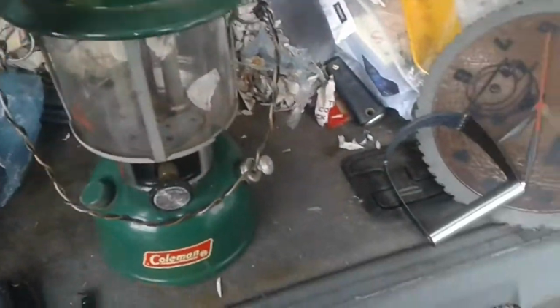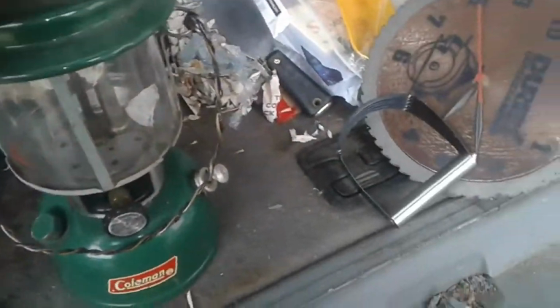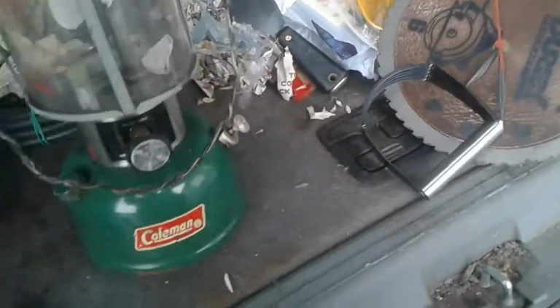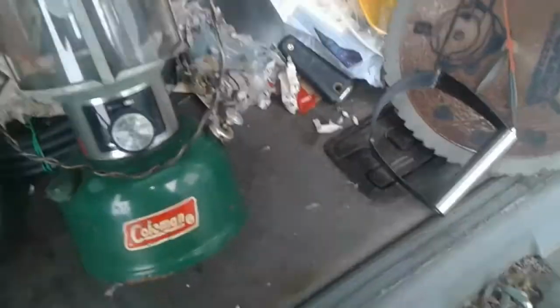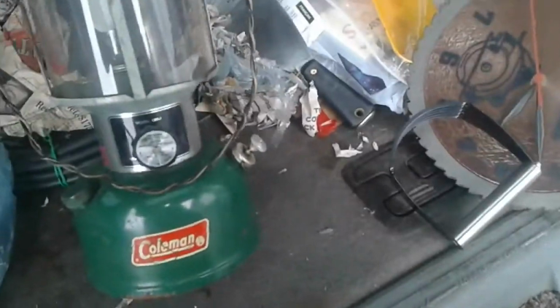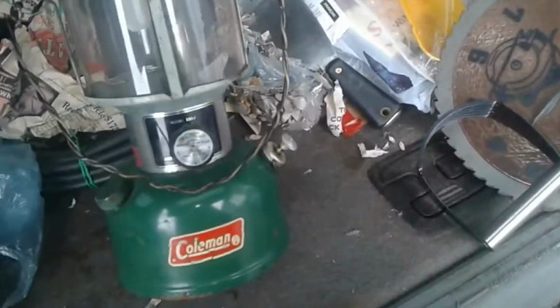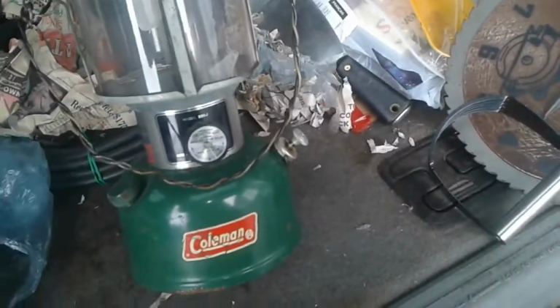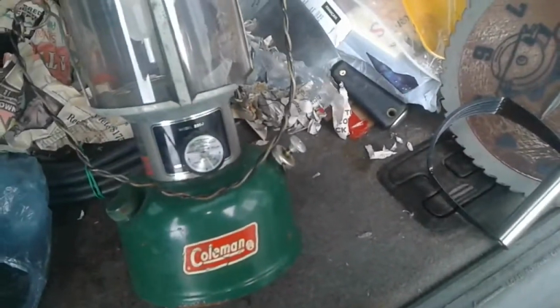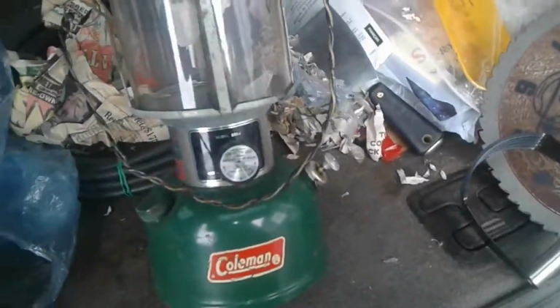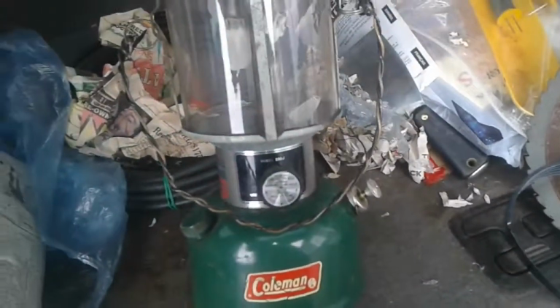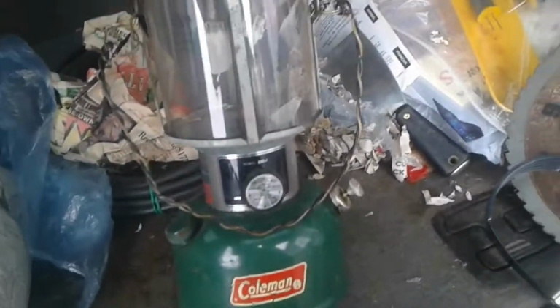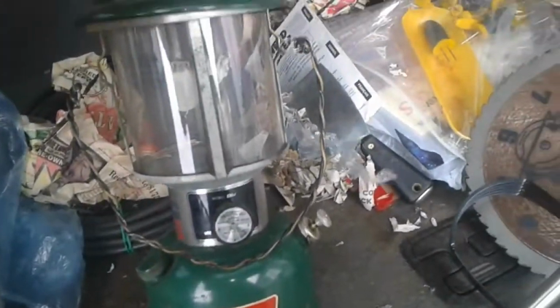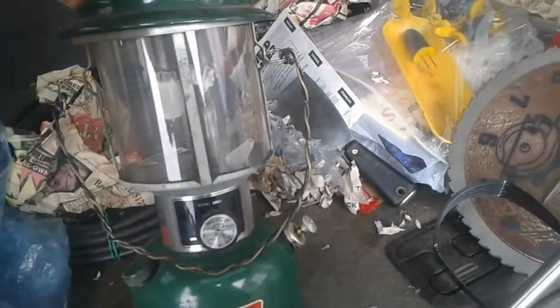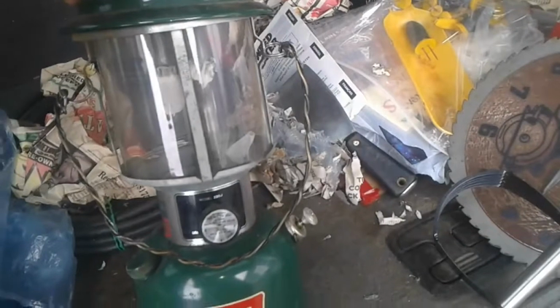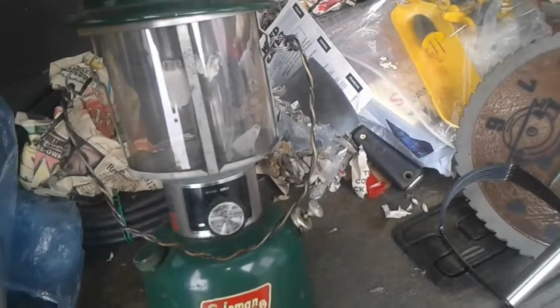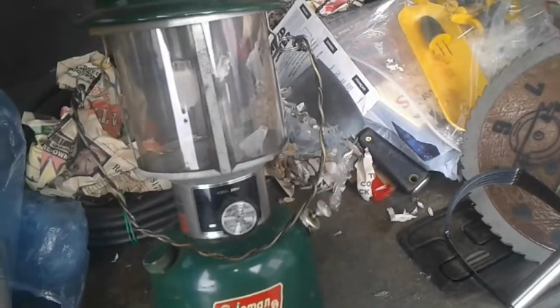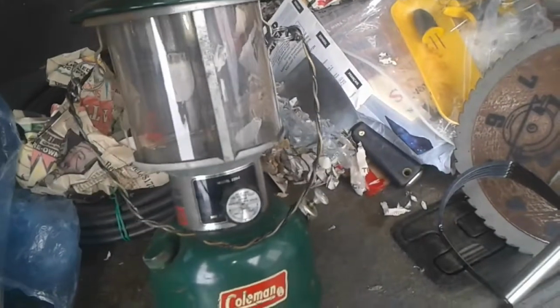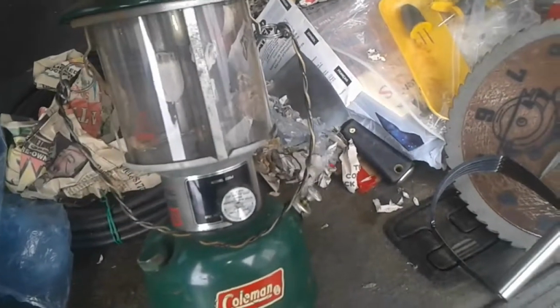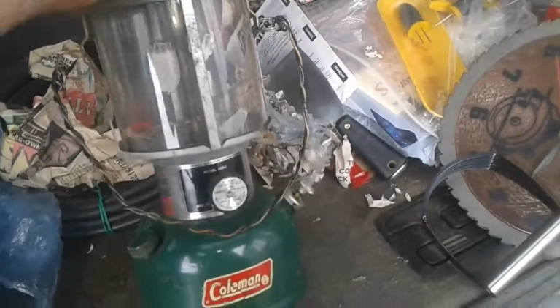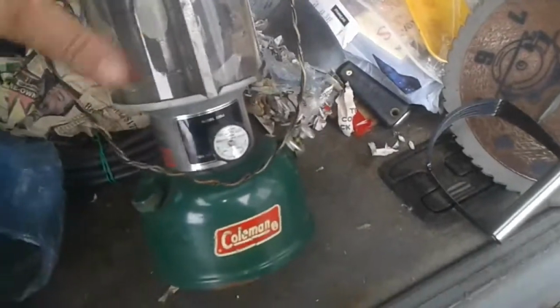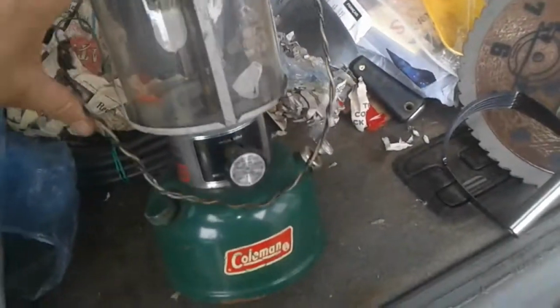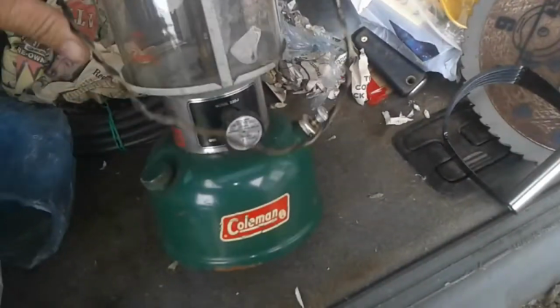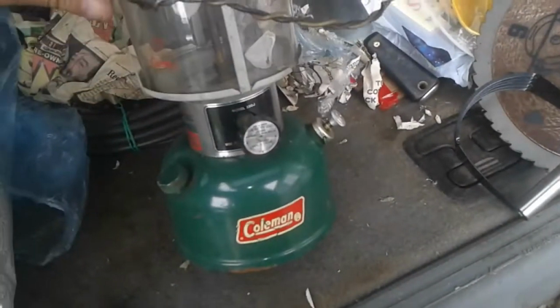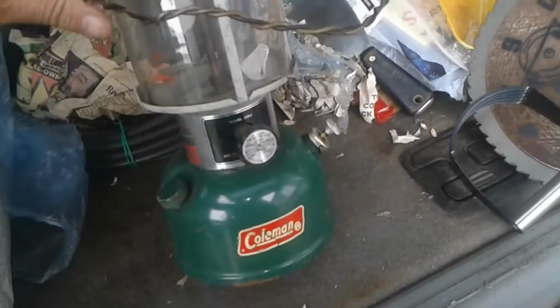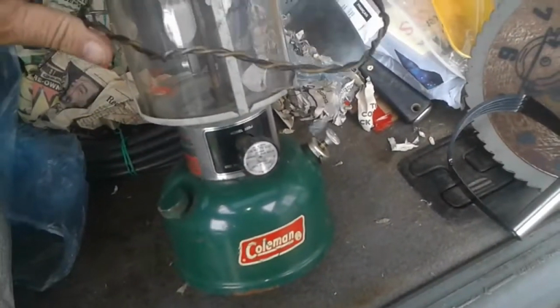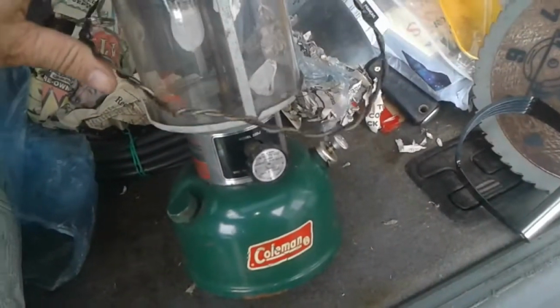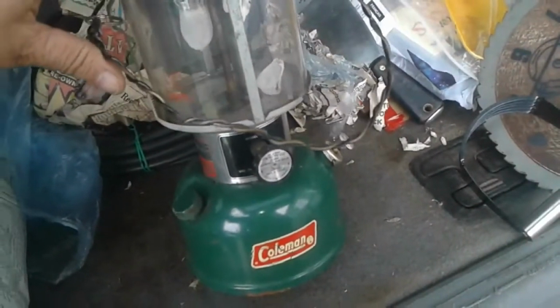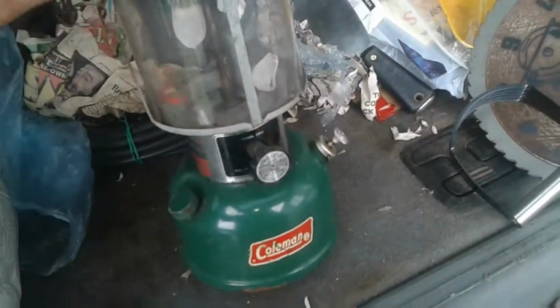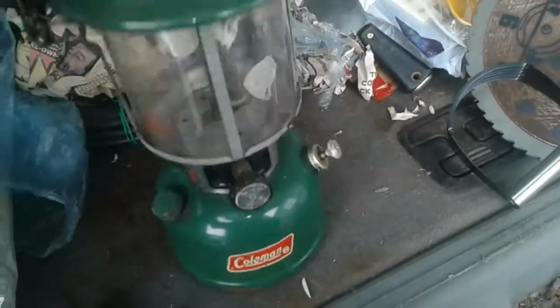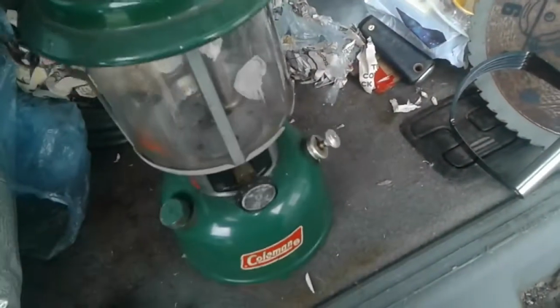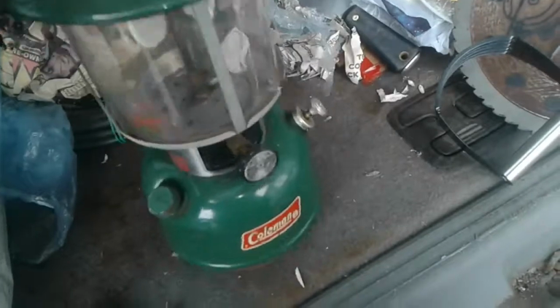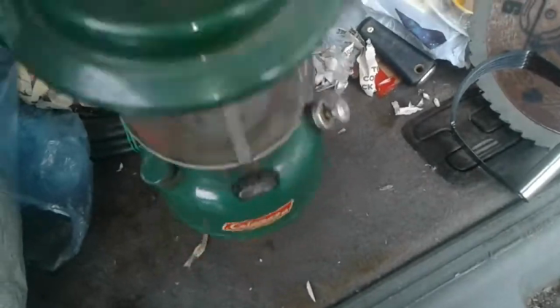This one was gifted to me. It was missing the handle entirely, so I put a couple of split rings and a couple of pieces of twisted coat hanger on there for a handle.